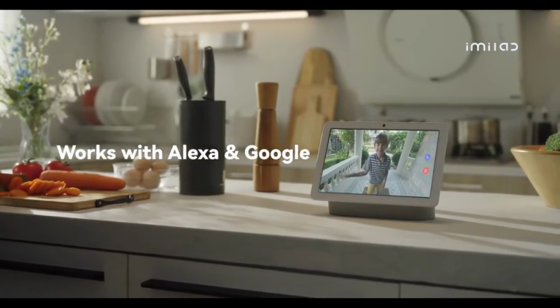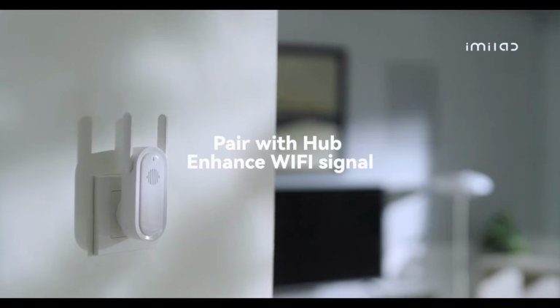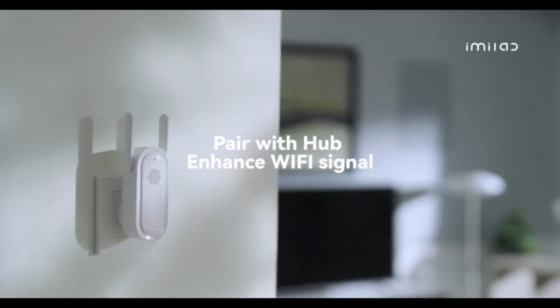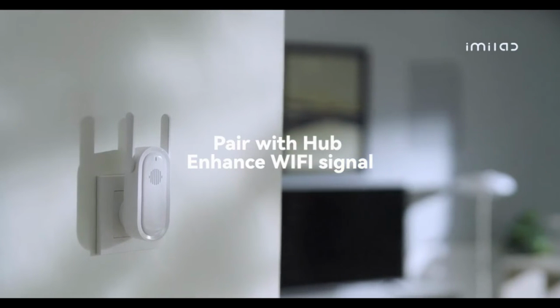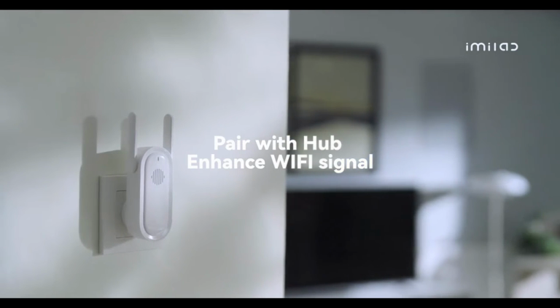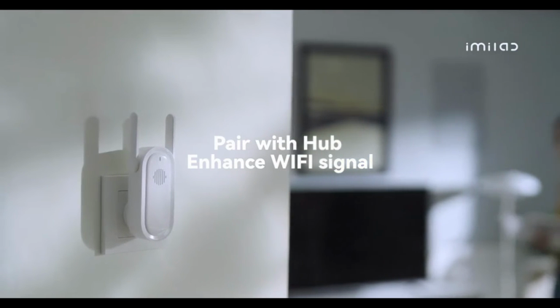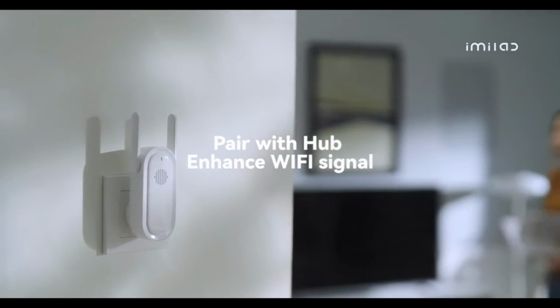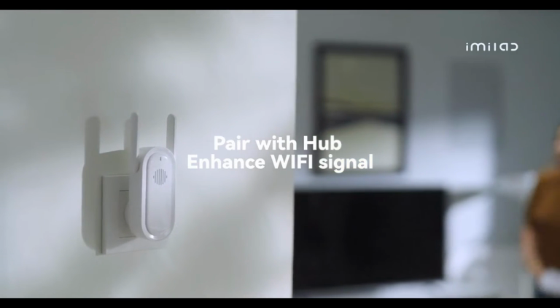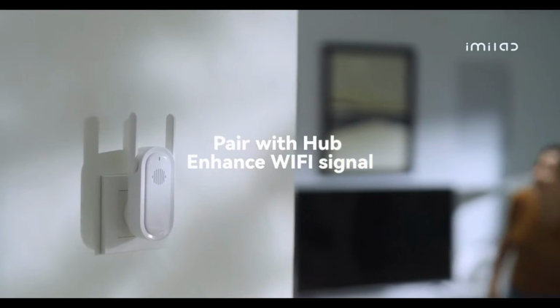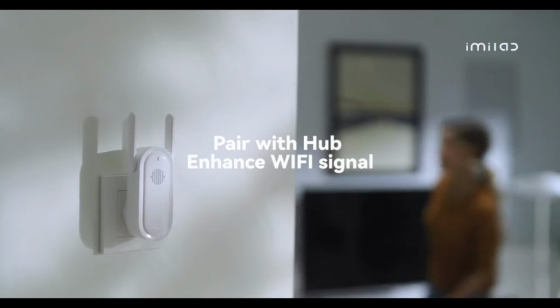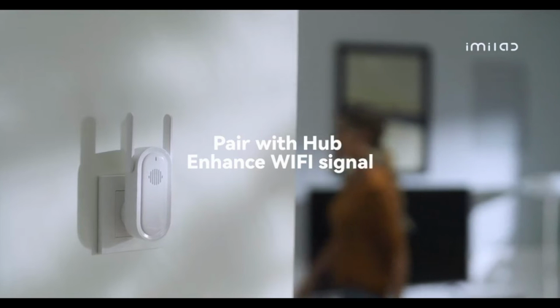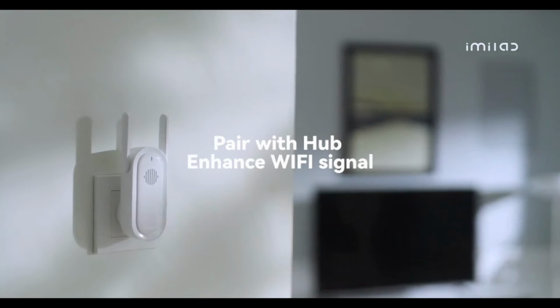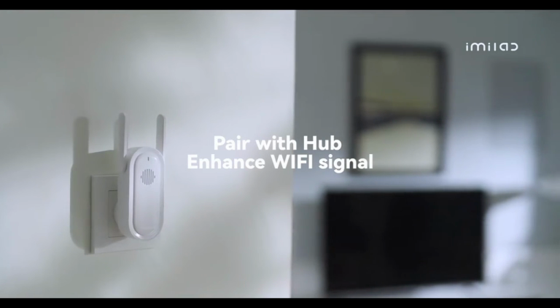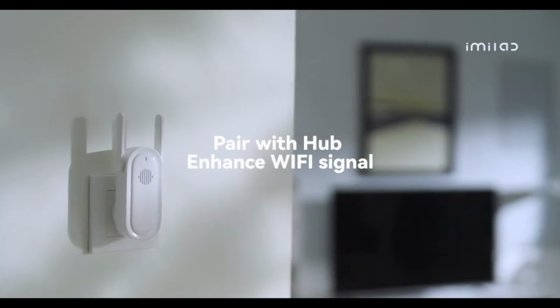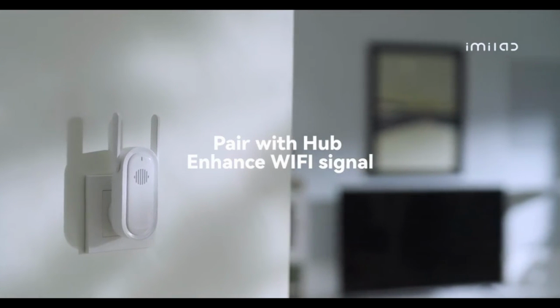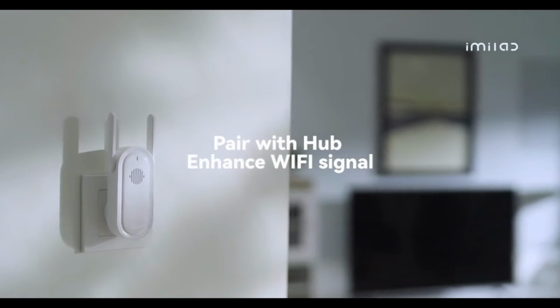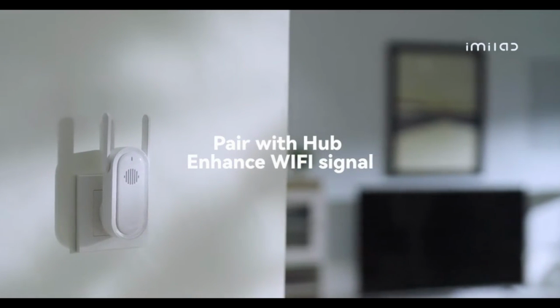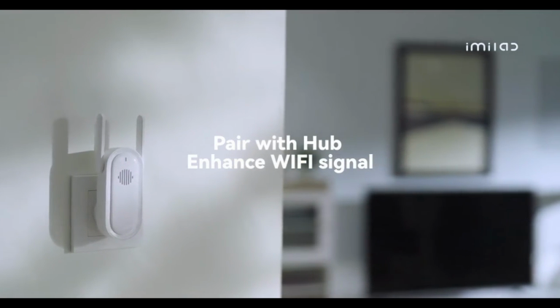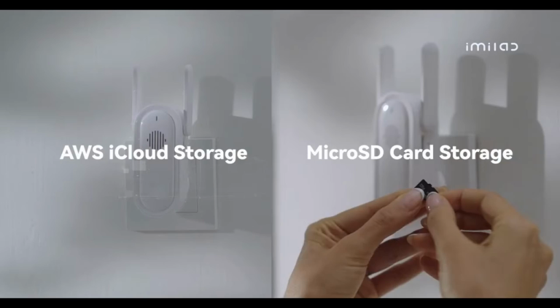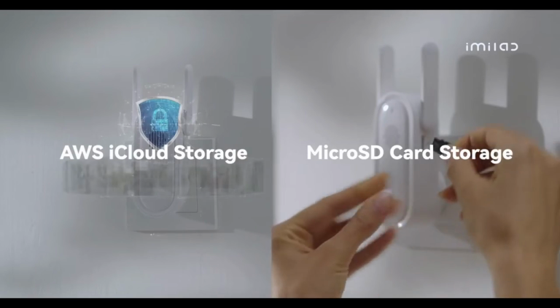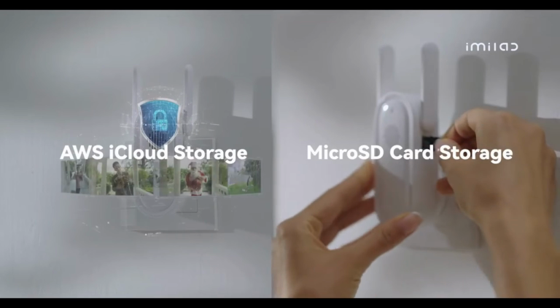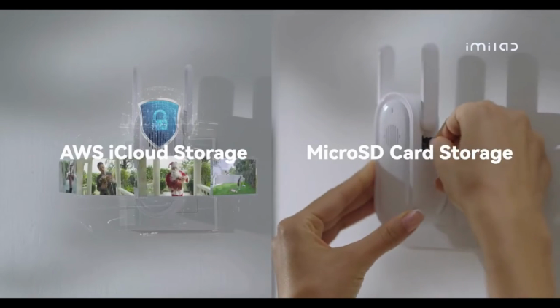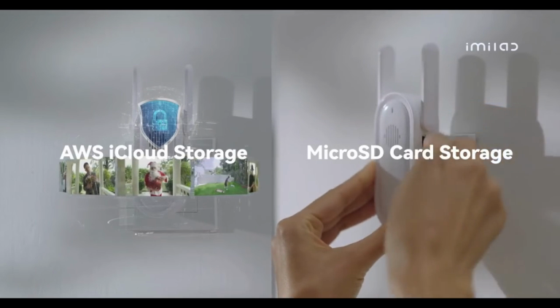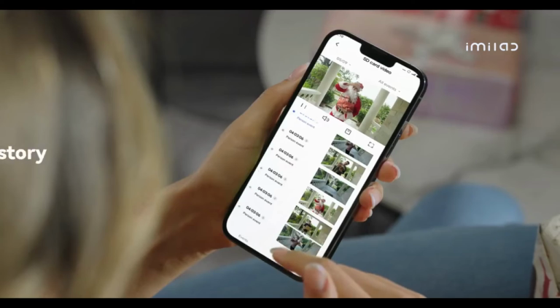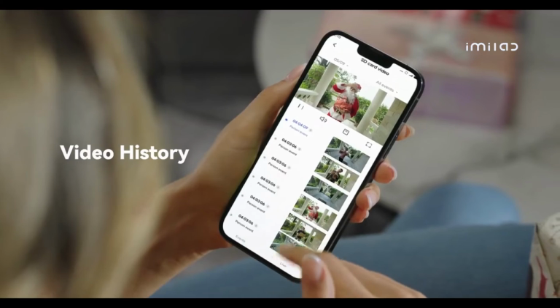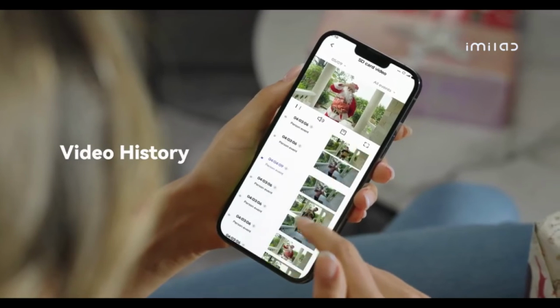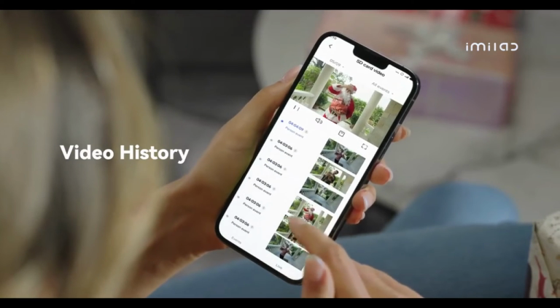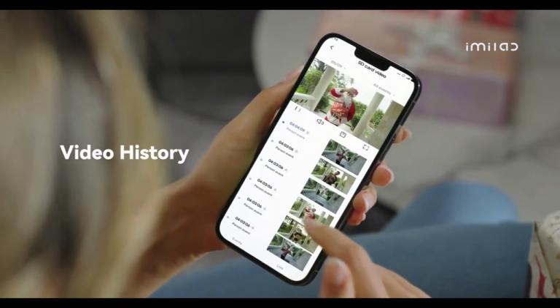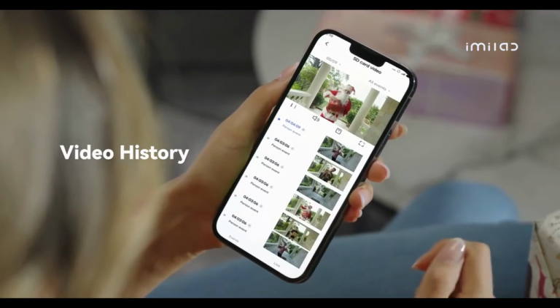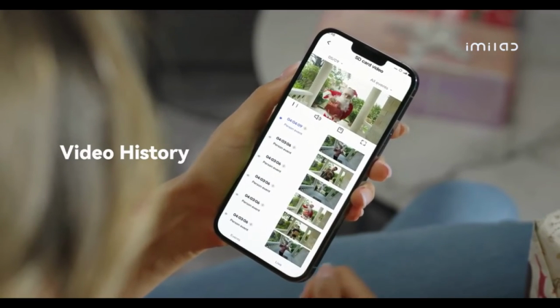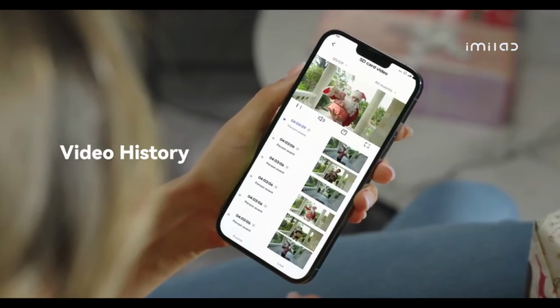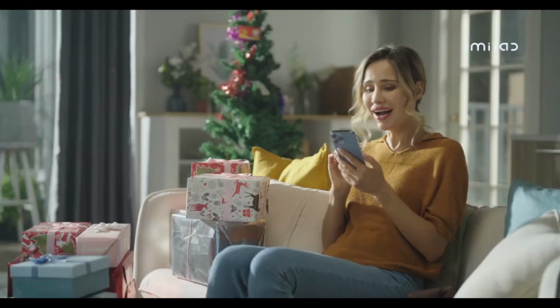The iMe Lab doorbell gateway can amplify the Wi-Fi signal, allowing you to respond quickly from anywhere. There are two ways to keep your data — you can watch the playback of the doorbell directly on your smartphone.